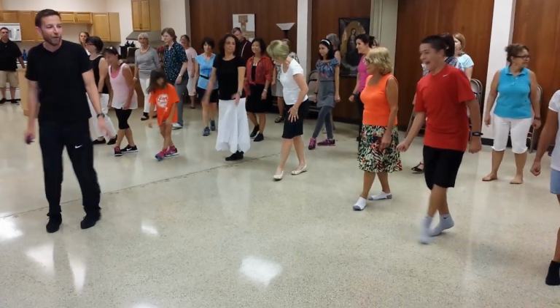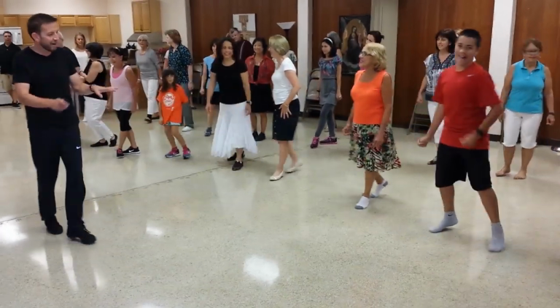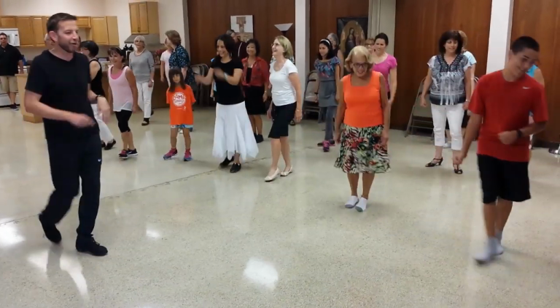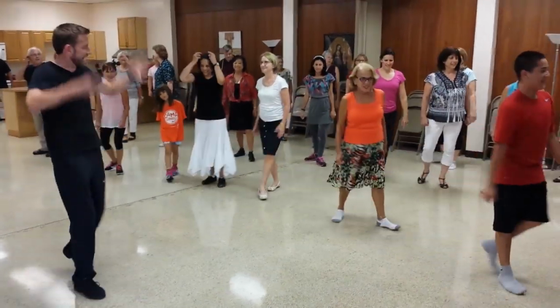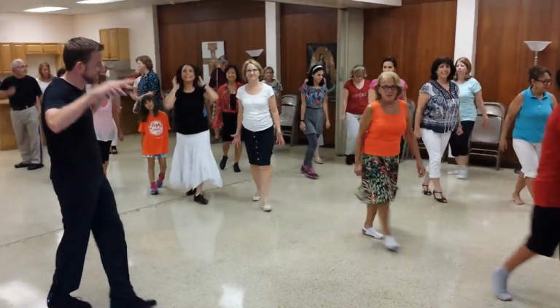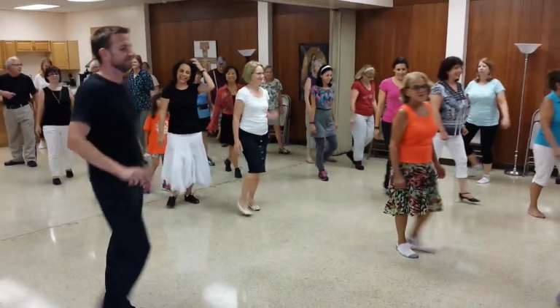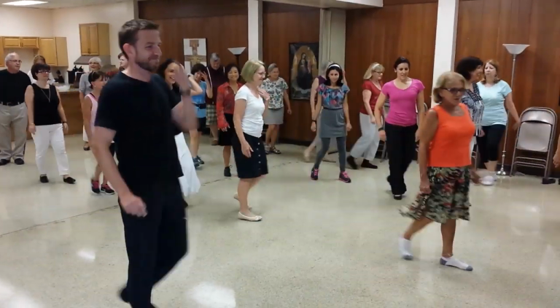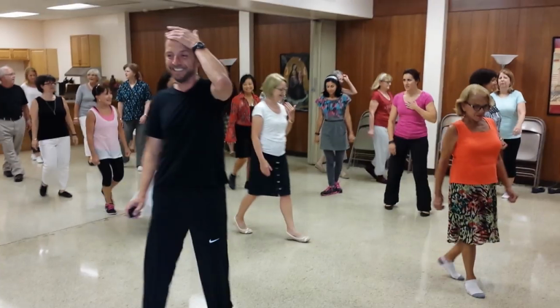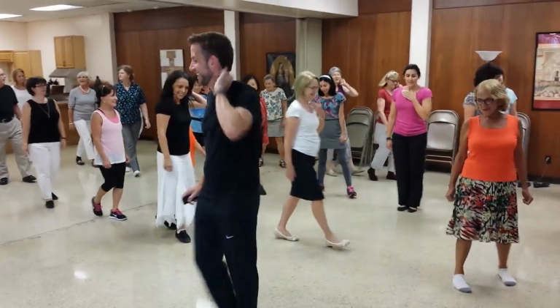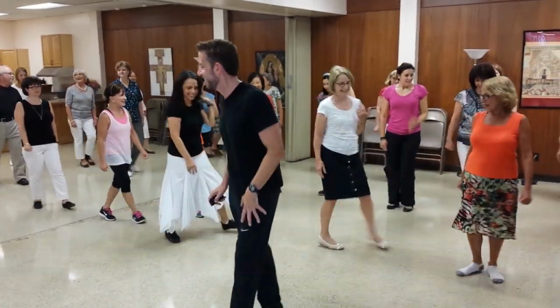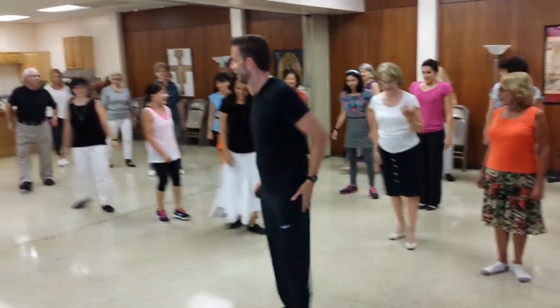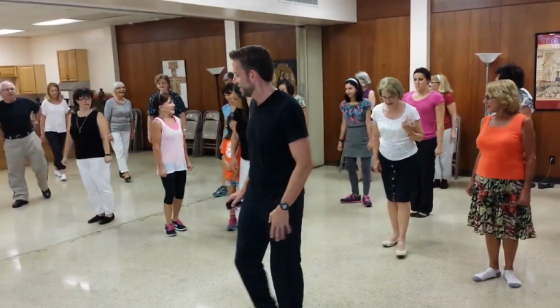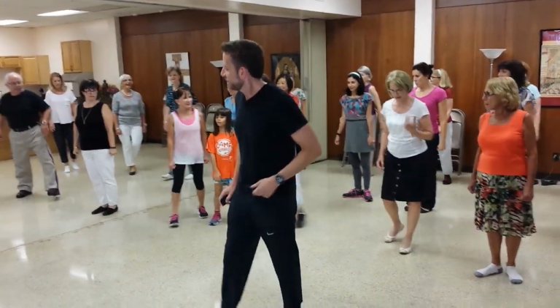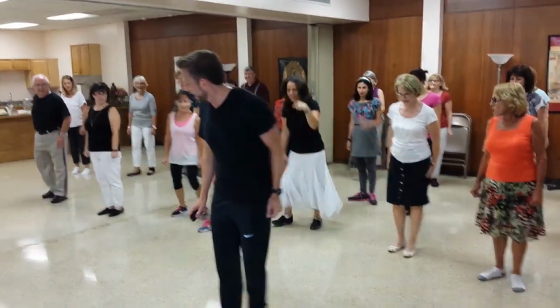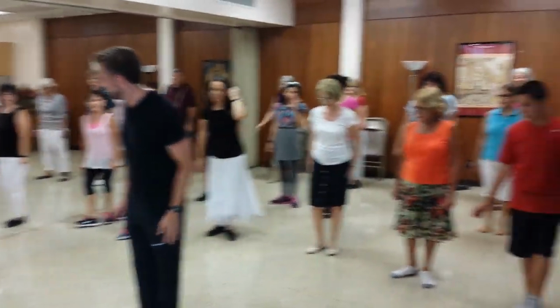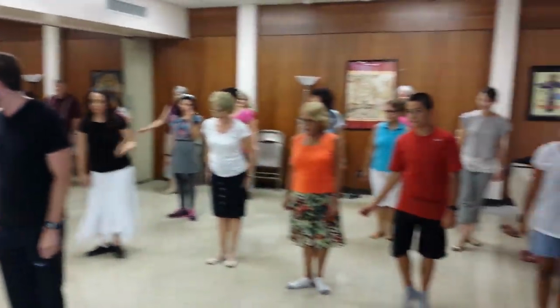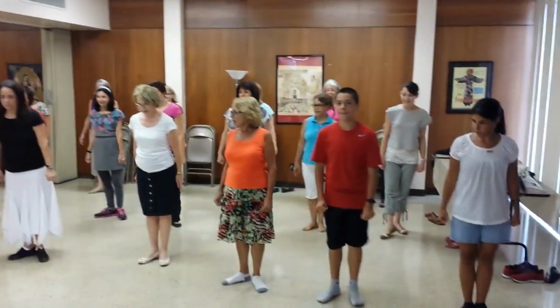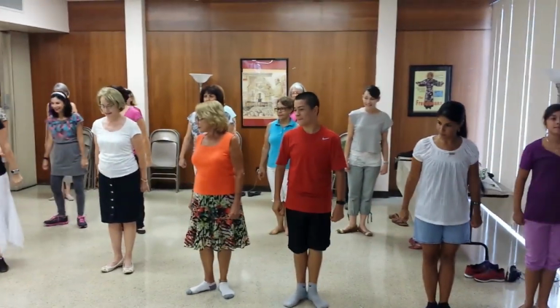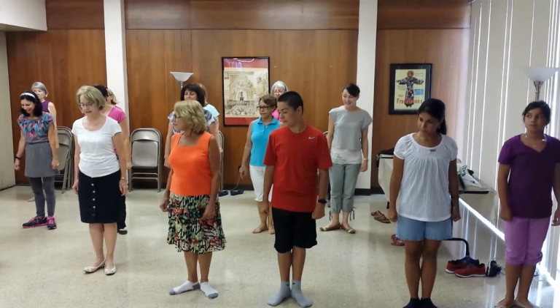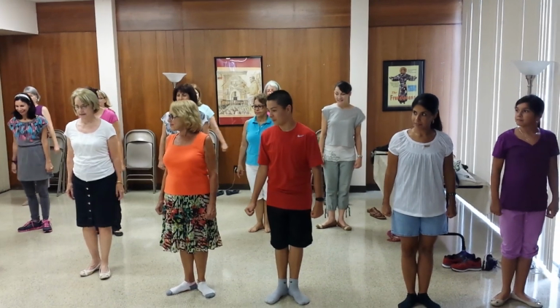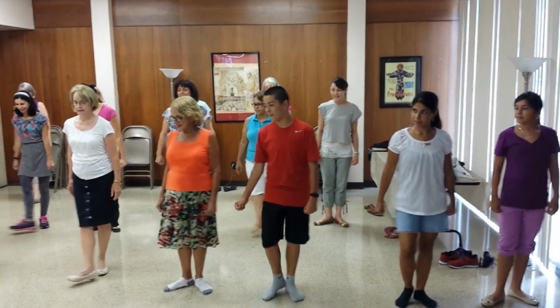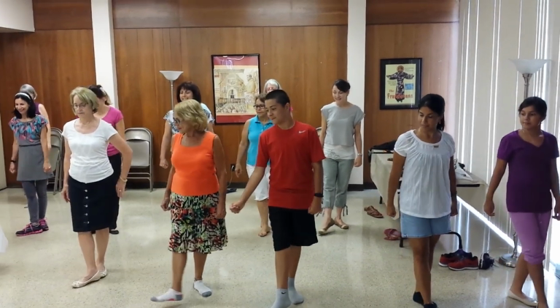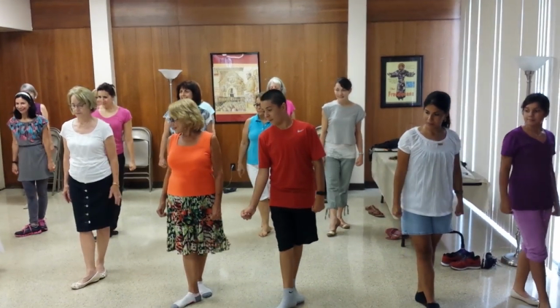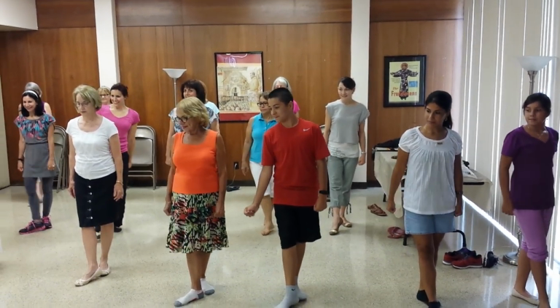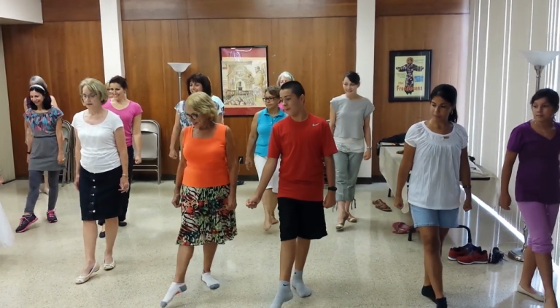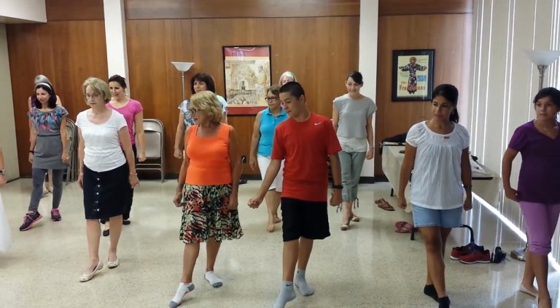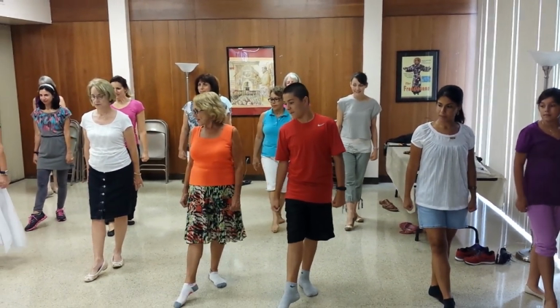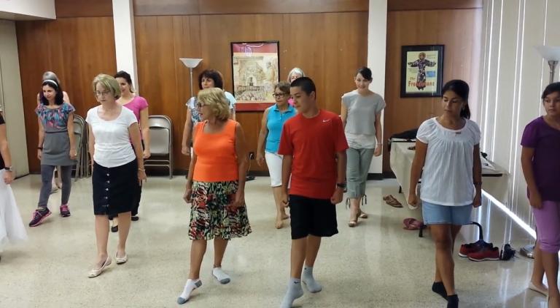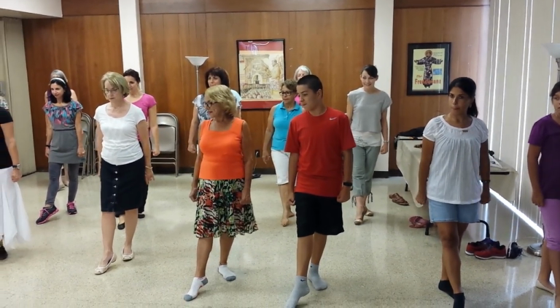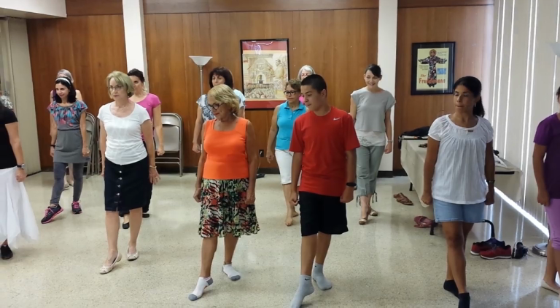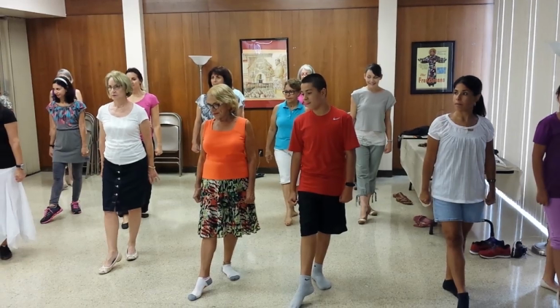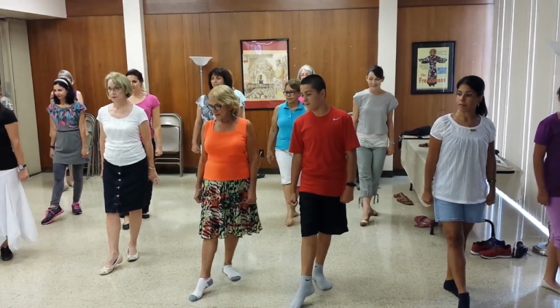One more time, then we'll take a break. Let me settle in. So our heels are together, go this way out. Right foot in front of the left. And stretch the point. And one, two, ready, go.